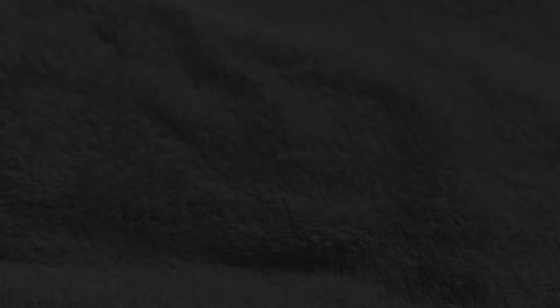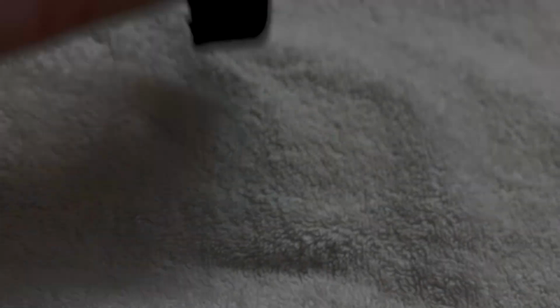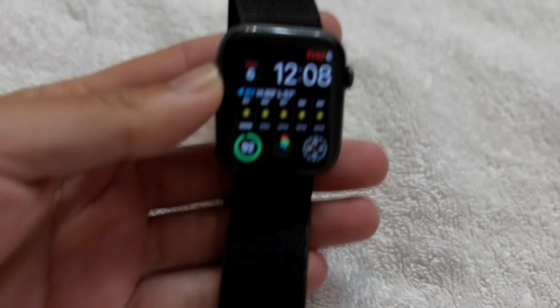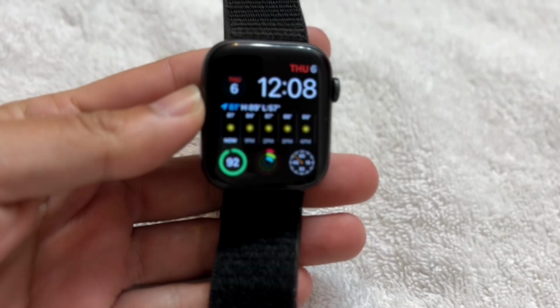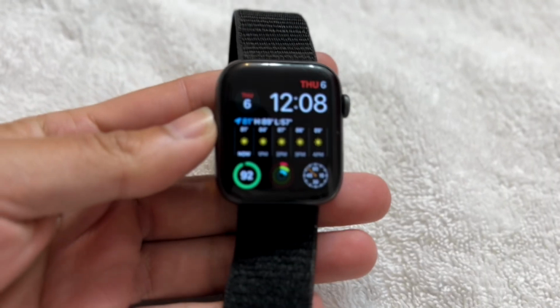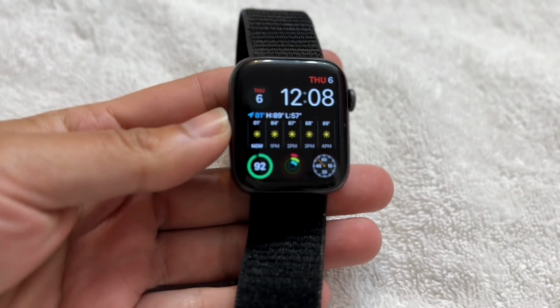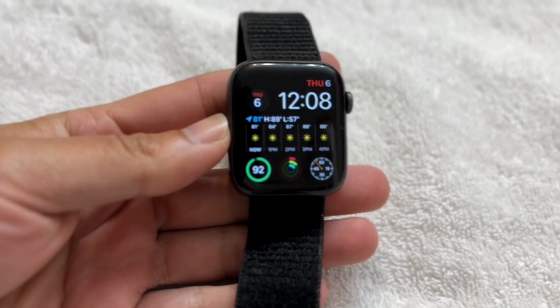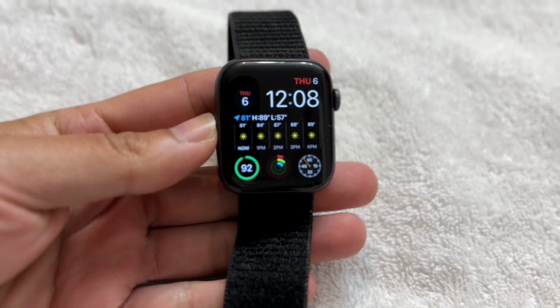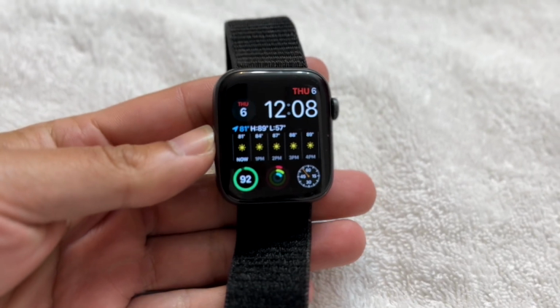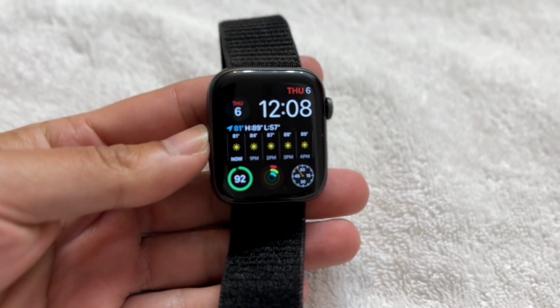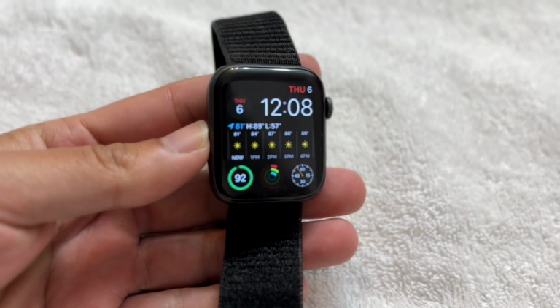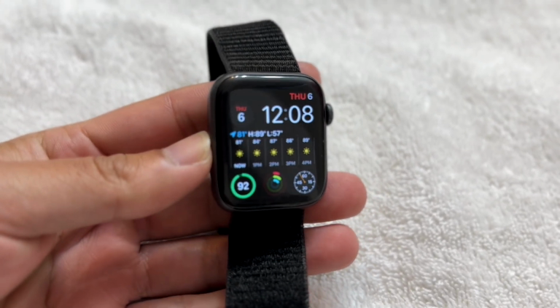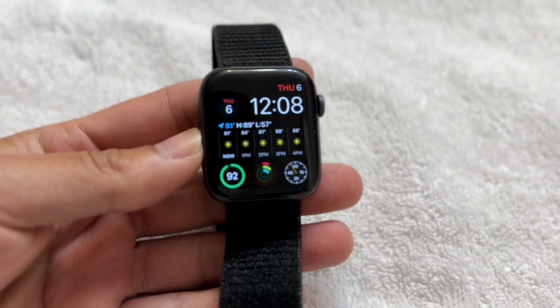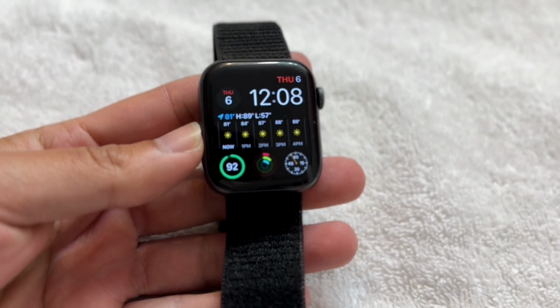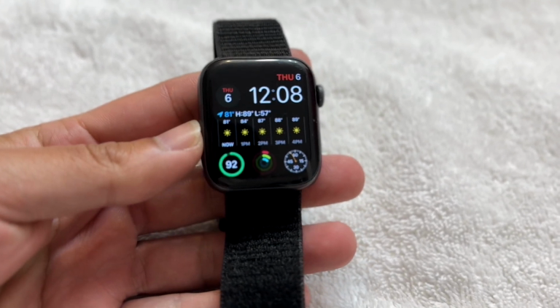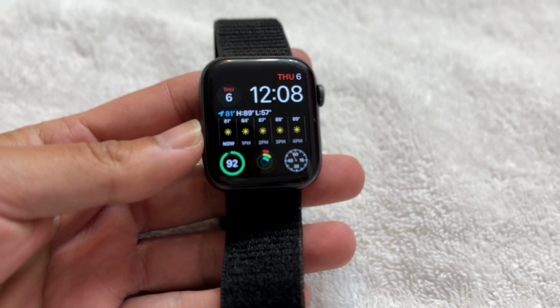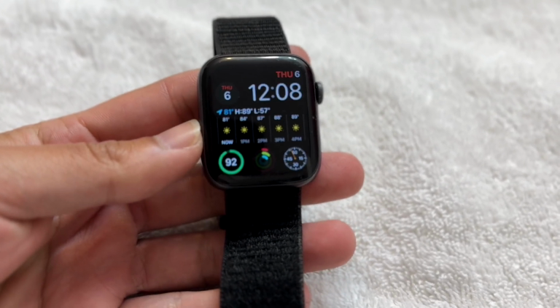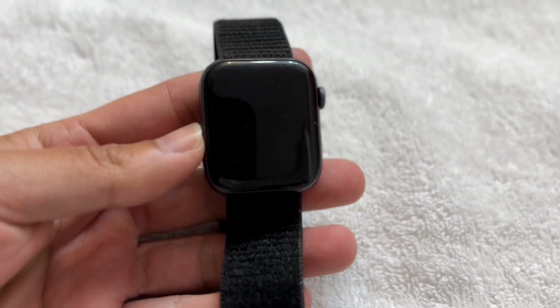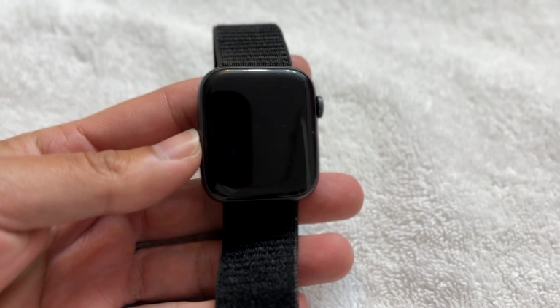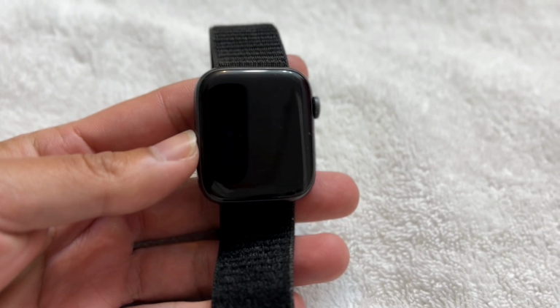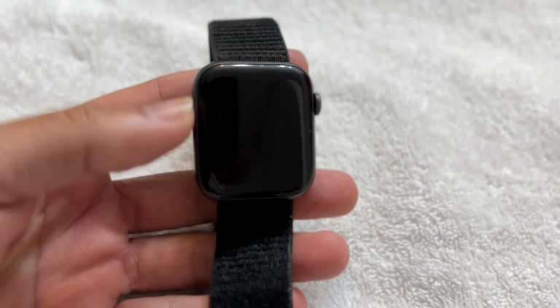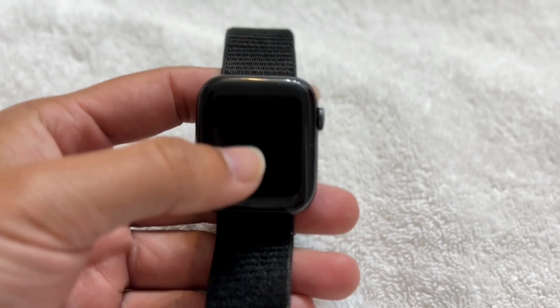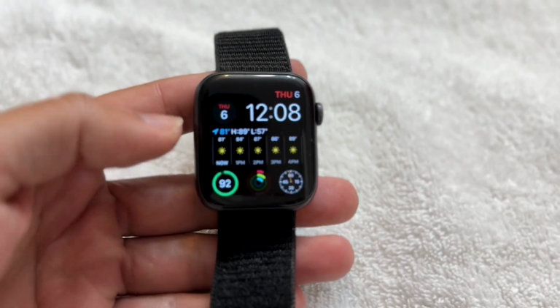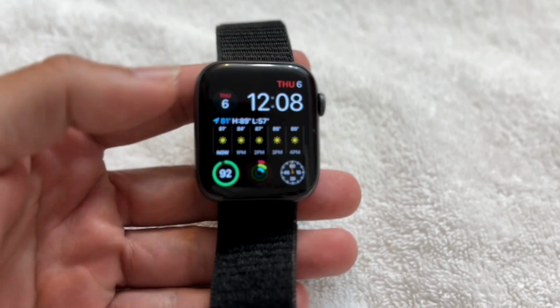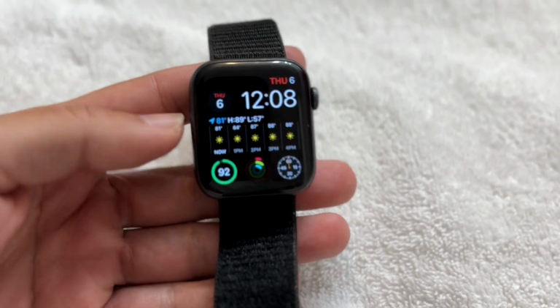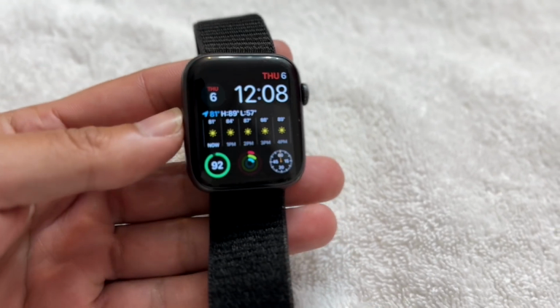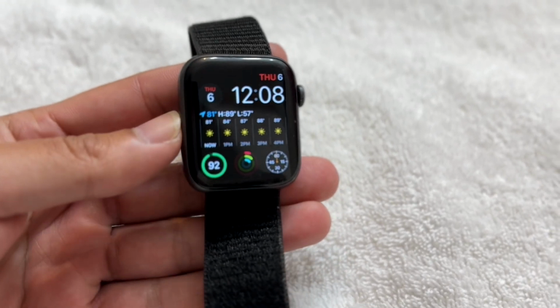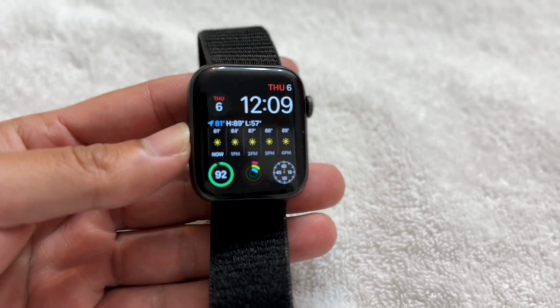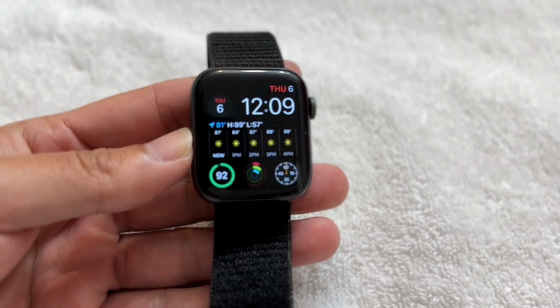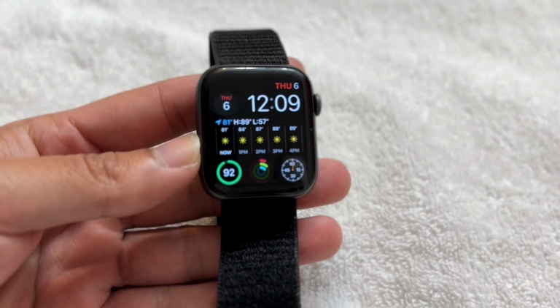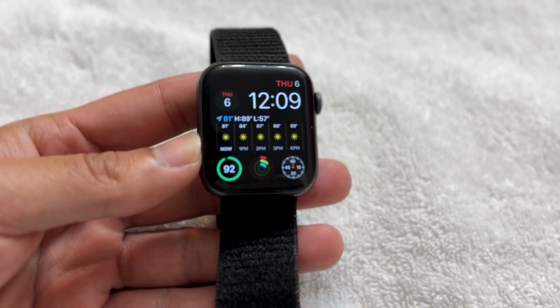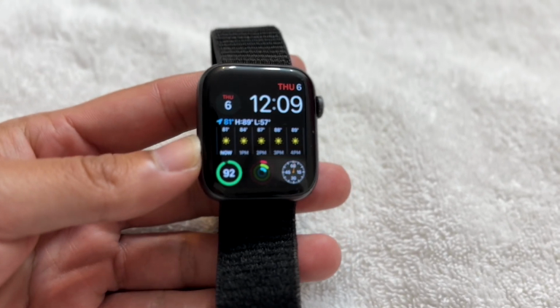You might be stuck in a really weird situation where your Apple Watch is stuck on 'preparing' — maybe when you're going through and booting up your watch.